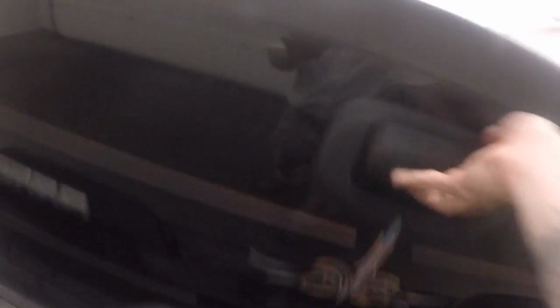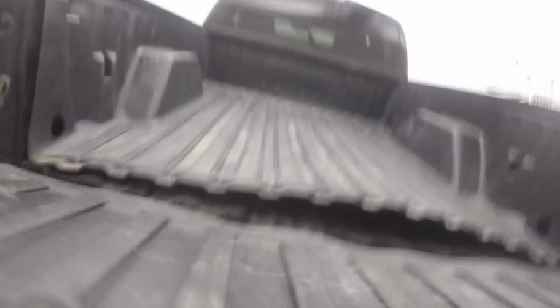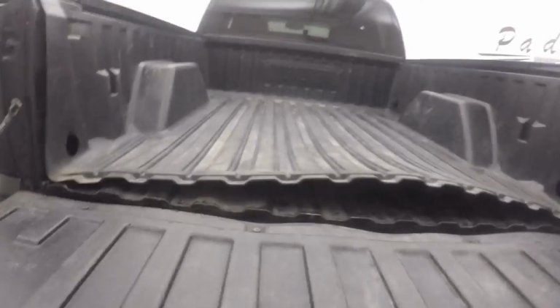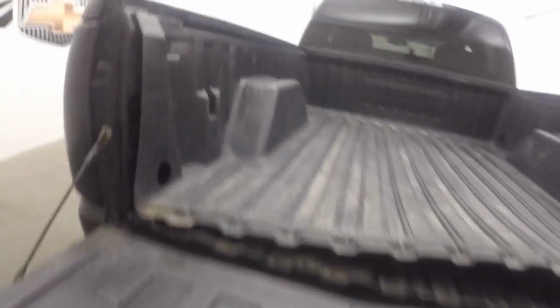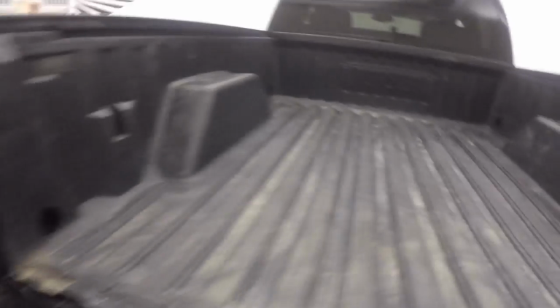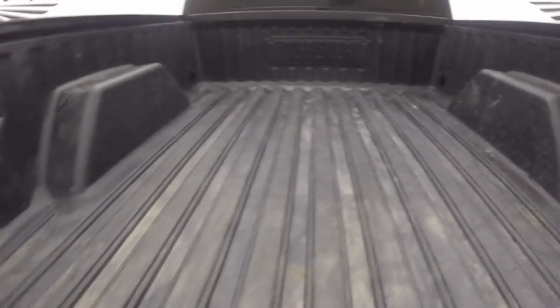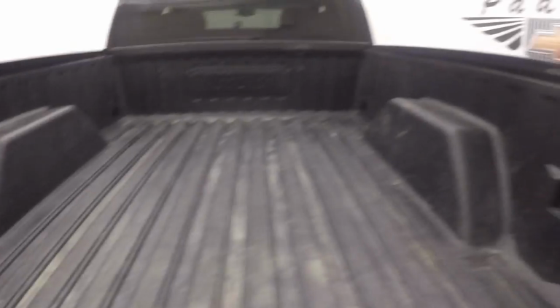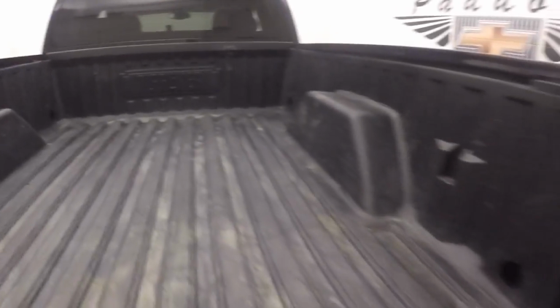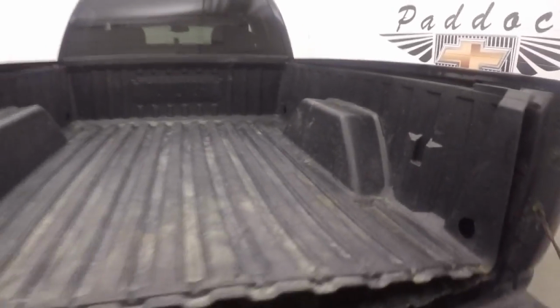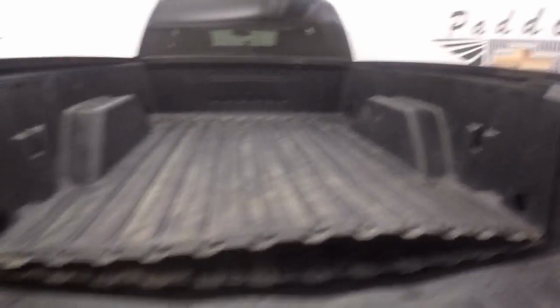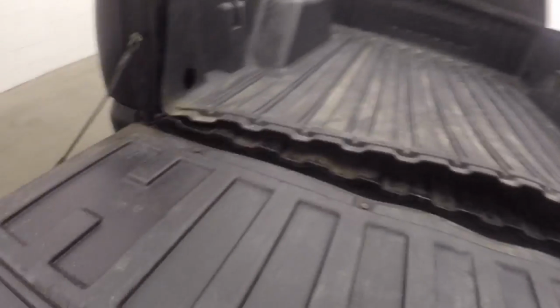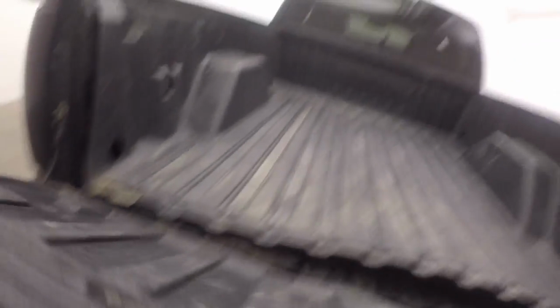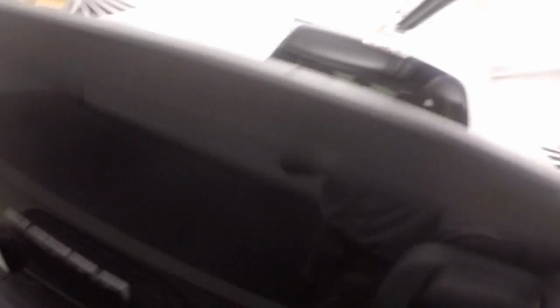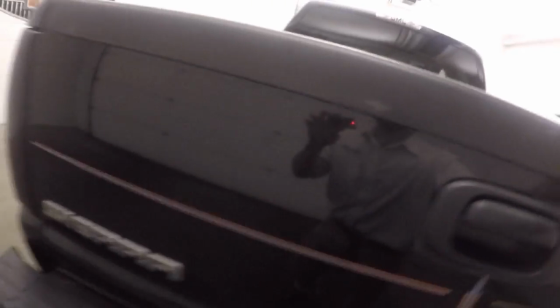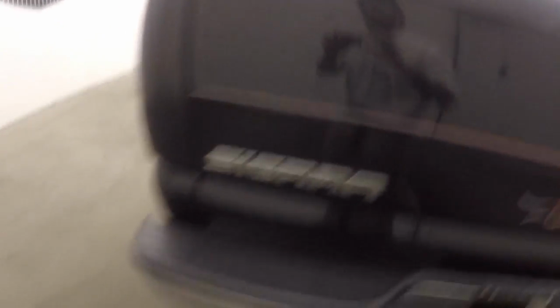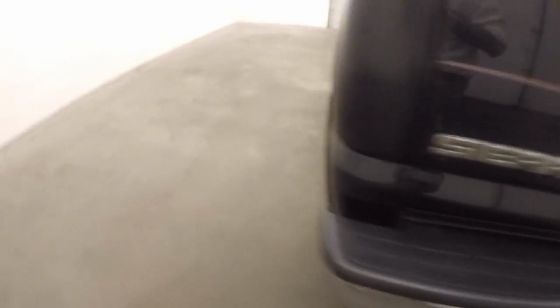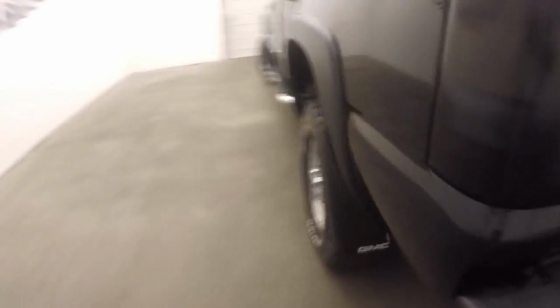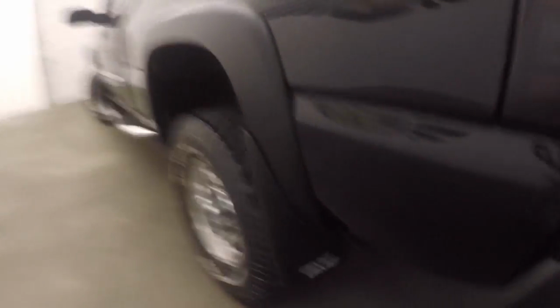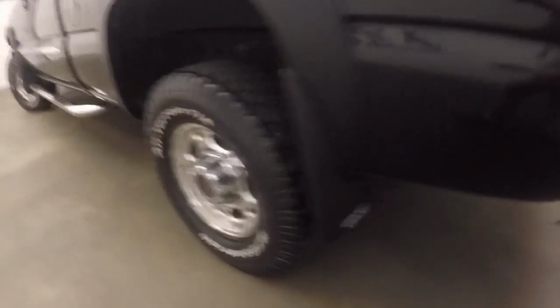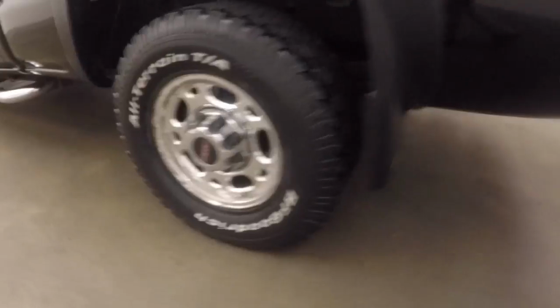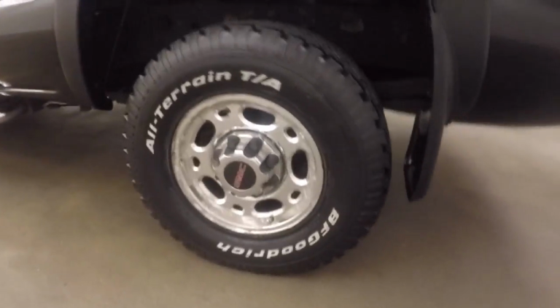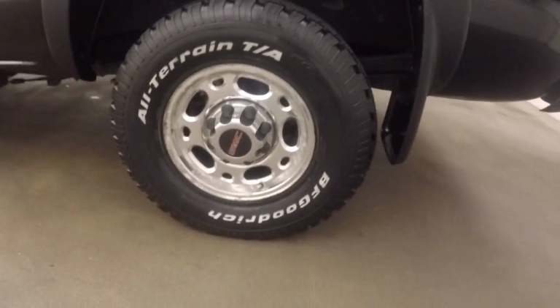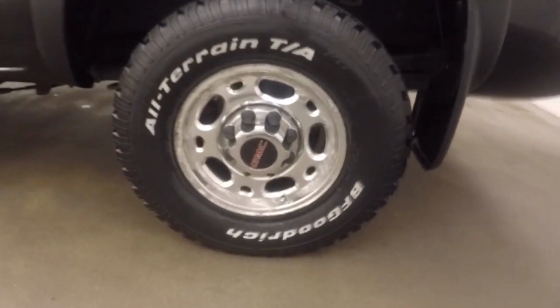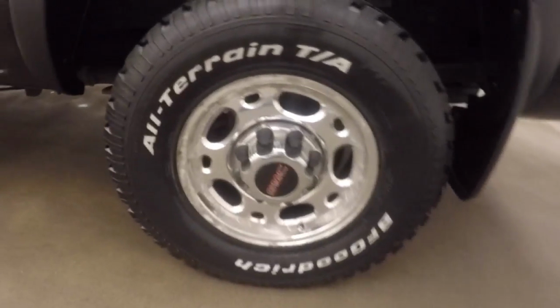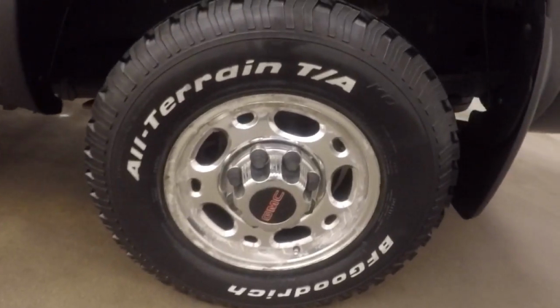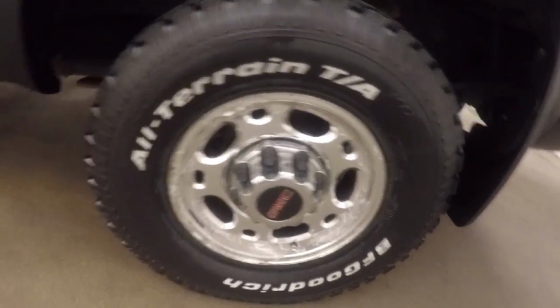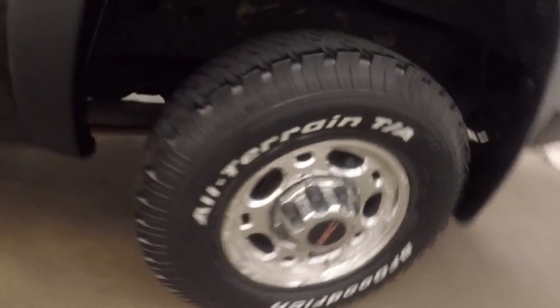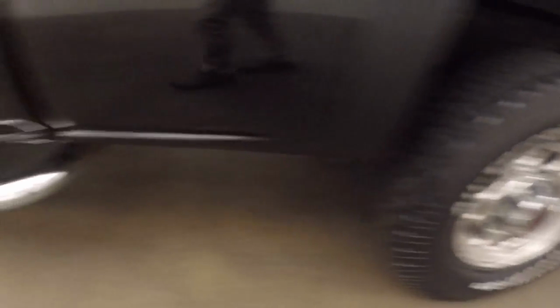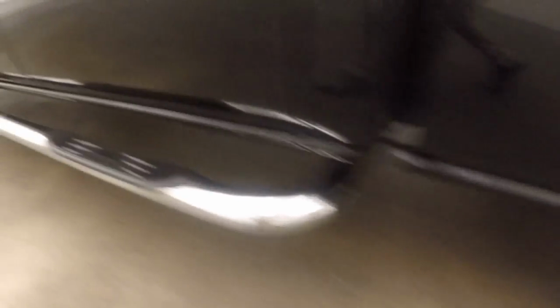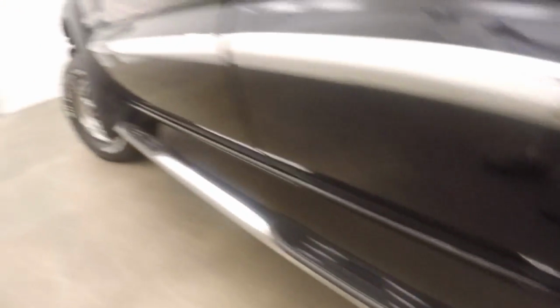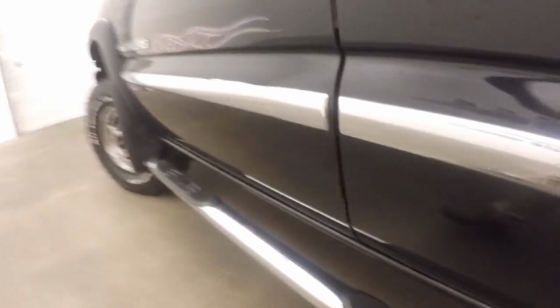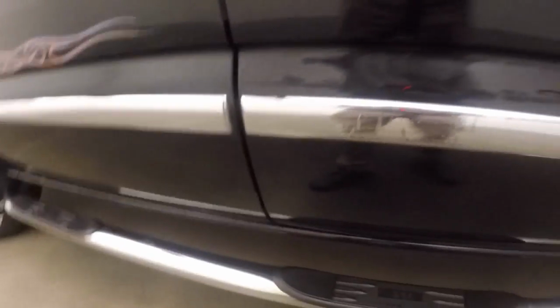Come on back here, we have a drop-in bed liner. Blacked out tail lights, polished alloy wheels, and your step rails on the side.